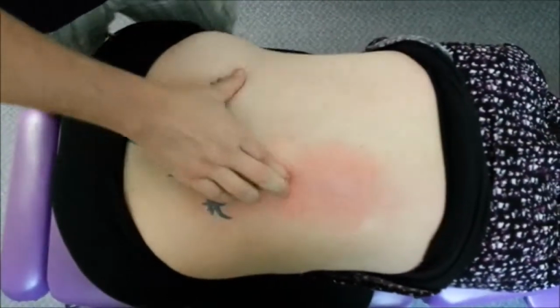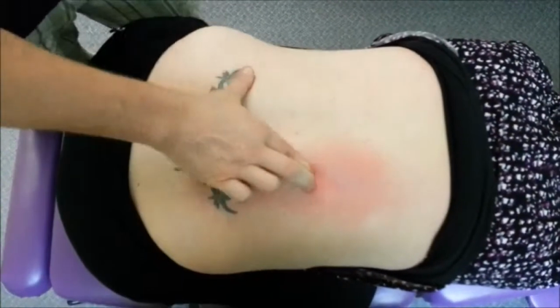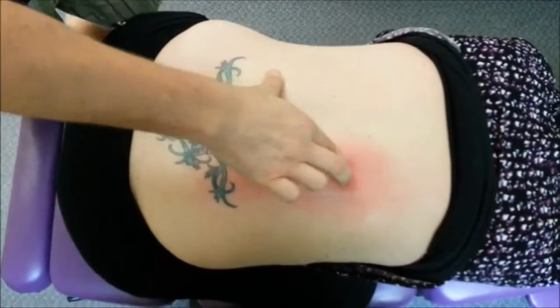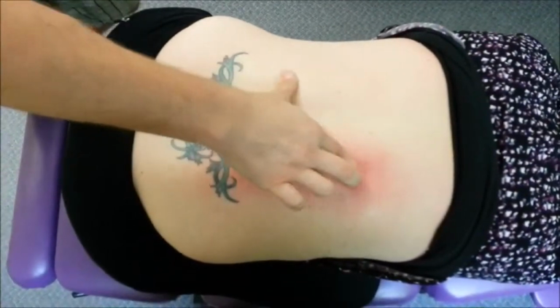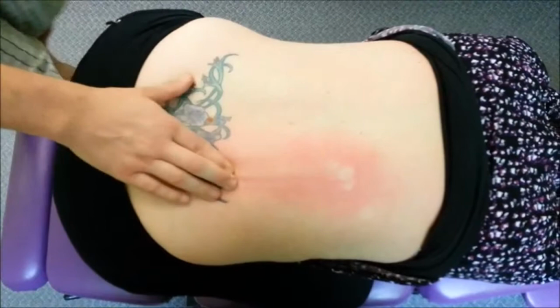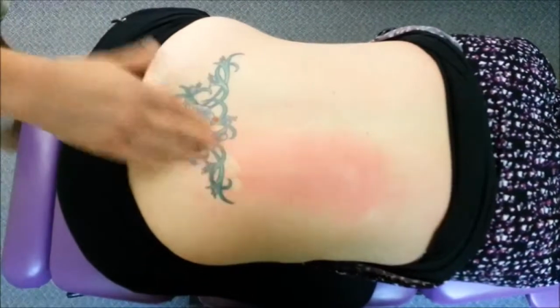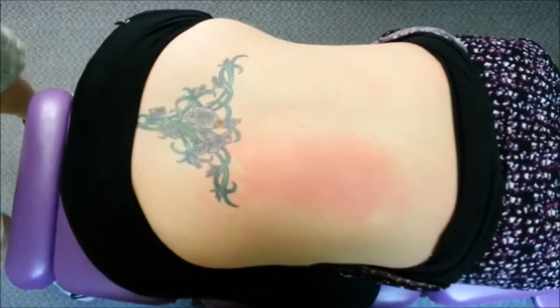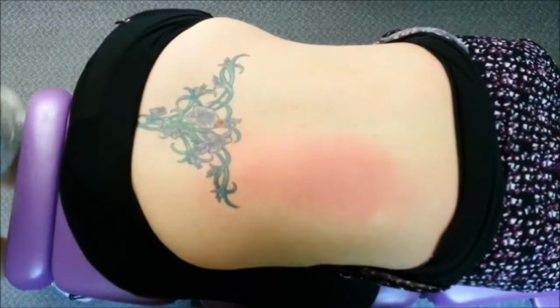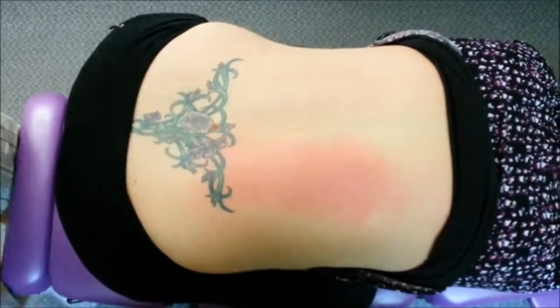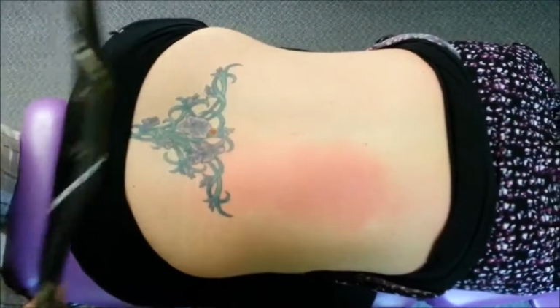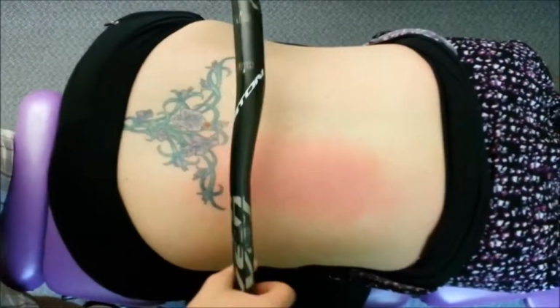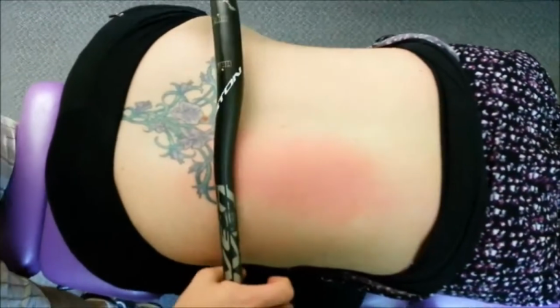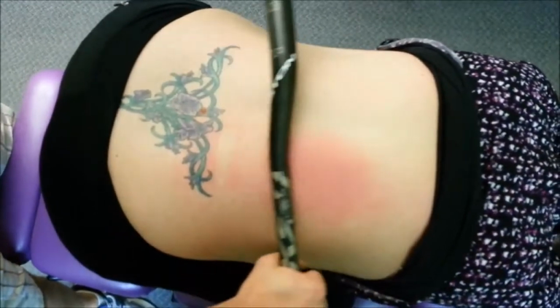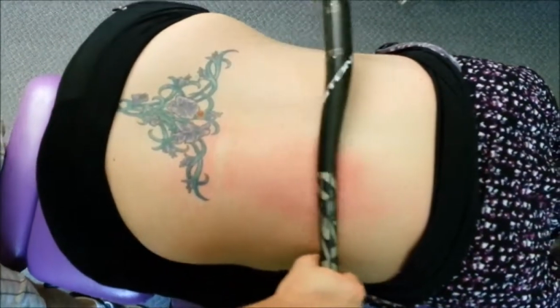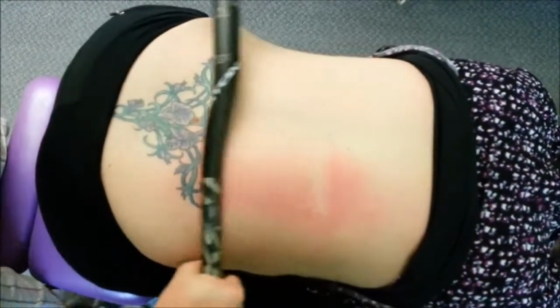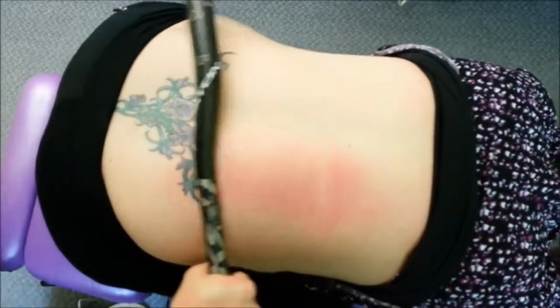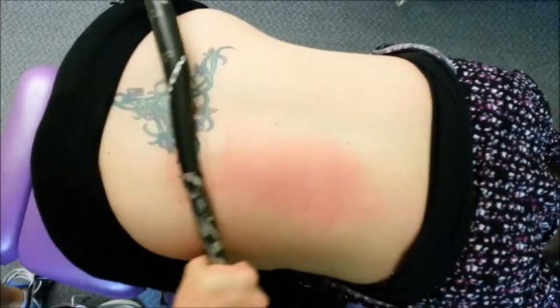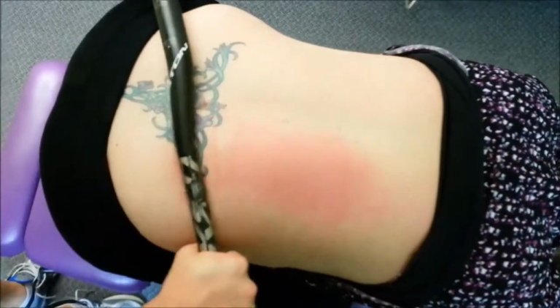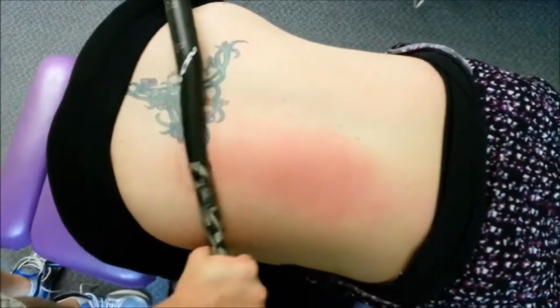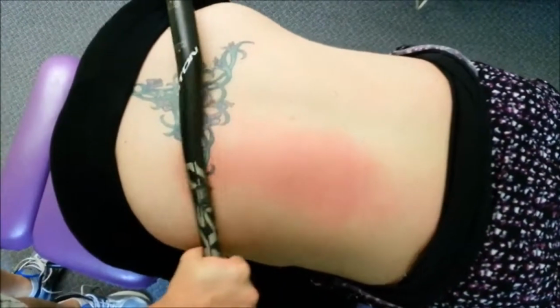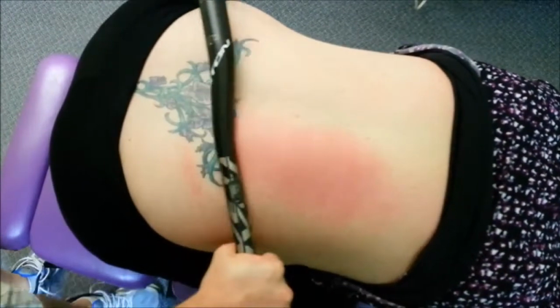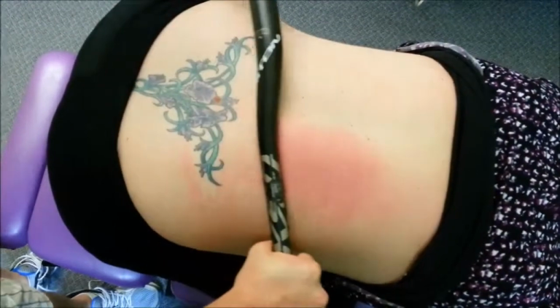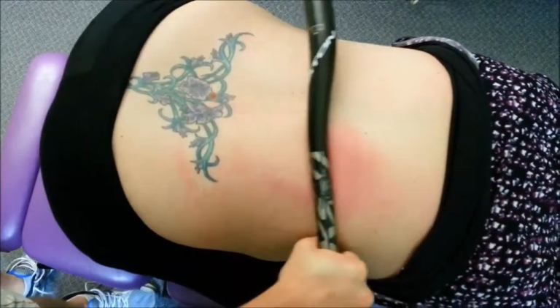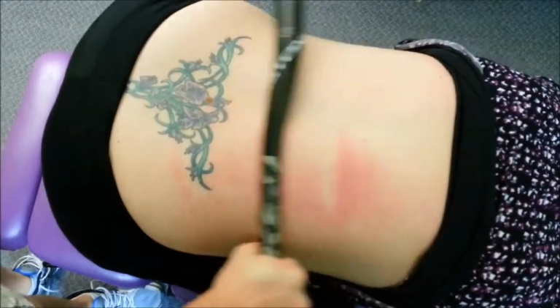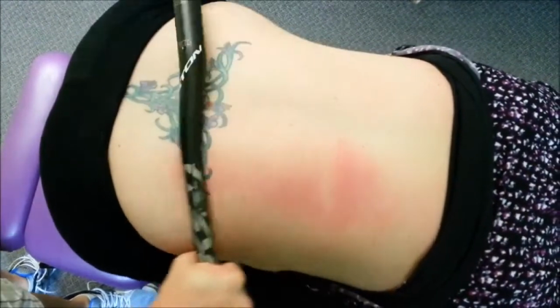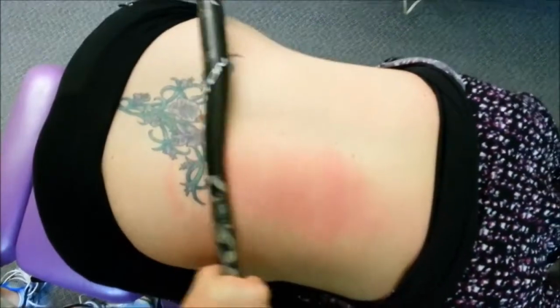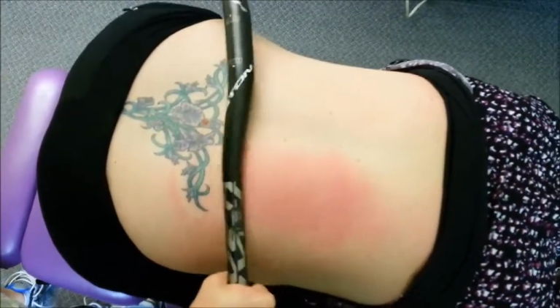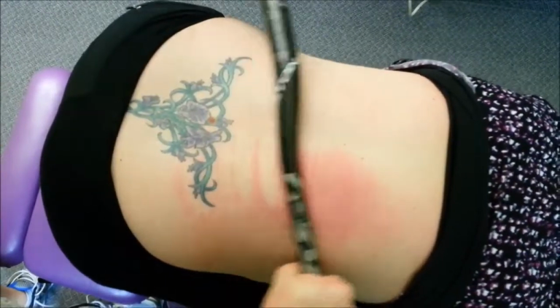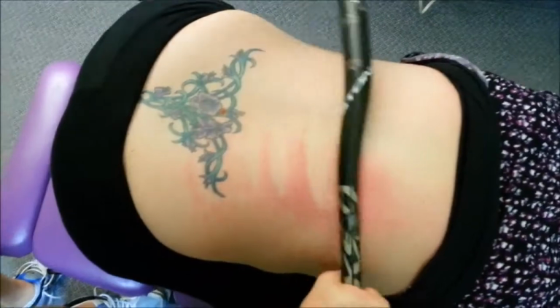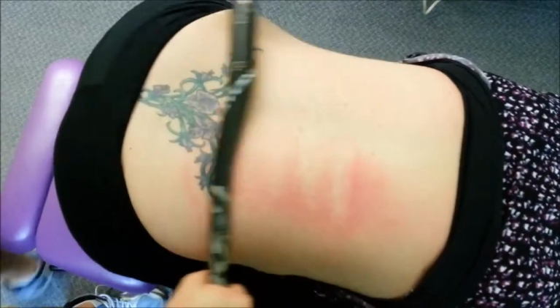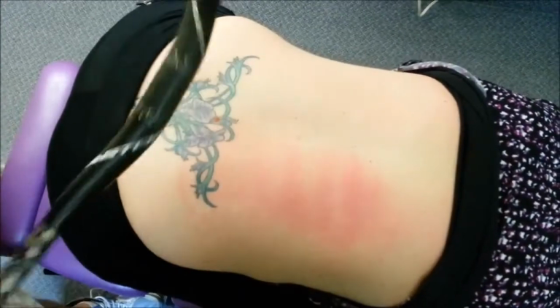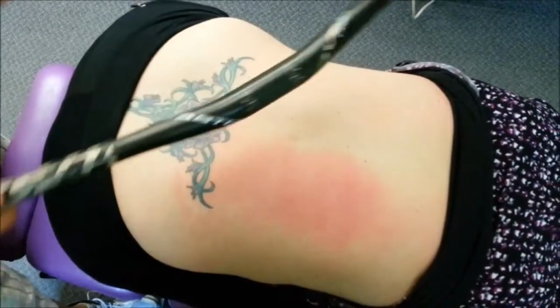We've gone in with our thumbs and moved the muscle around, but we also use little tools here at the clinic to release the QL. Here we're coming down to the lower insertion part and then all the way up to the lower ribs, working it over. We have numerous tools to use.